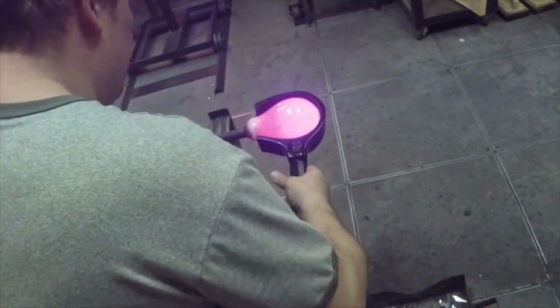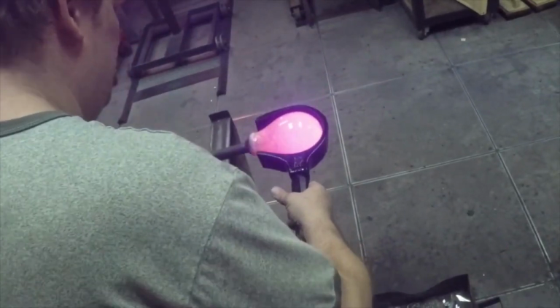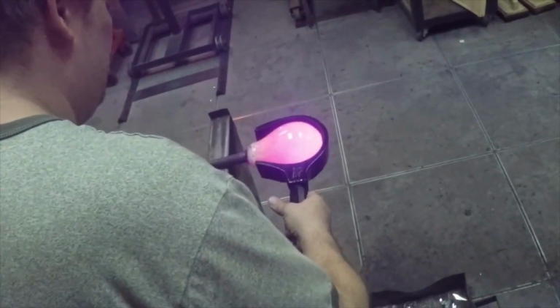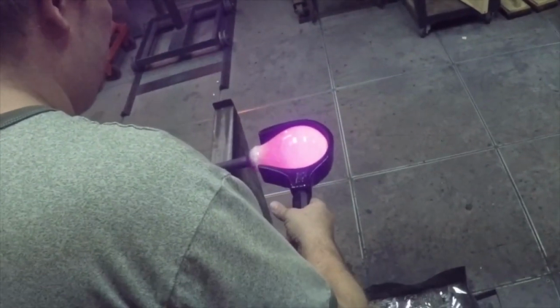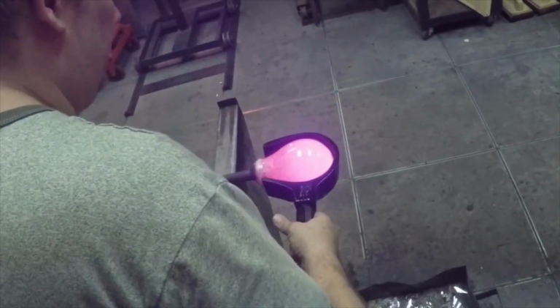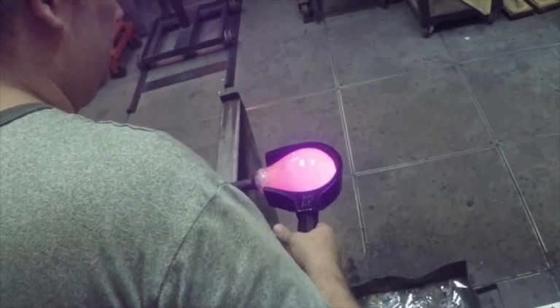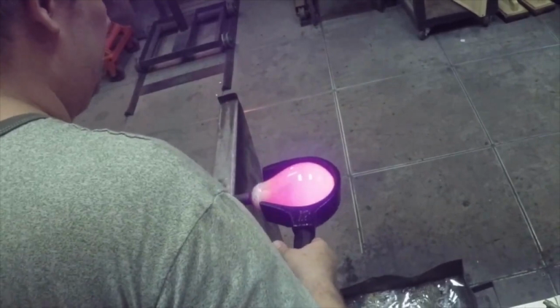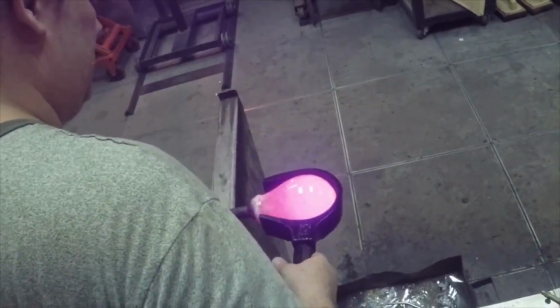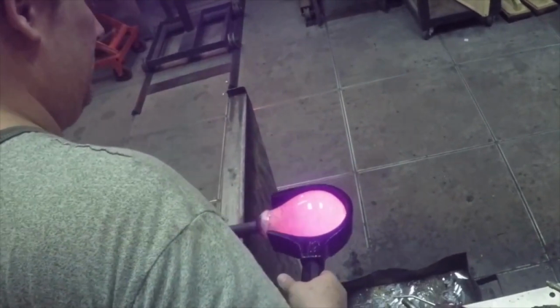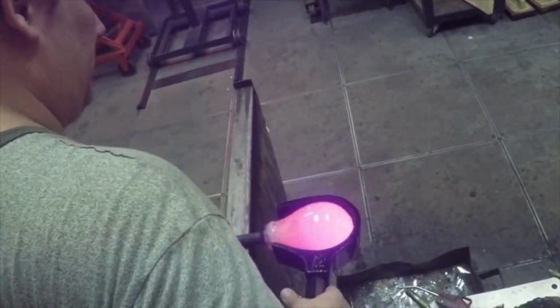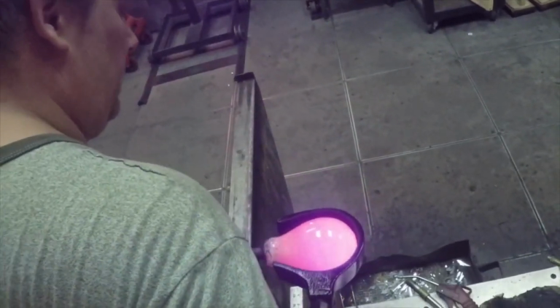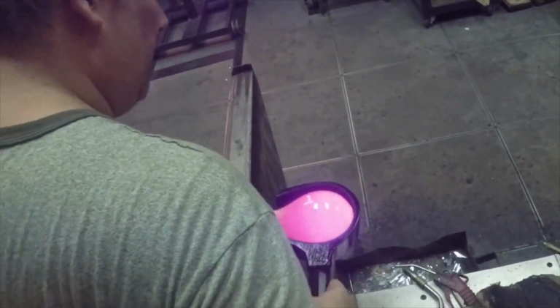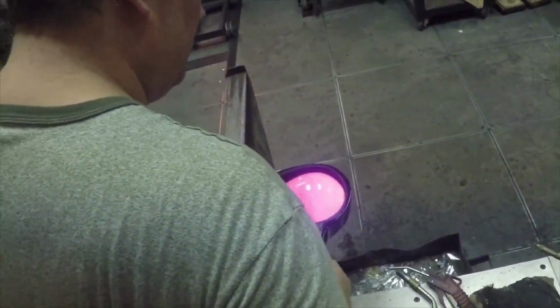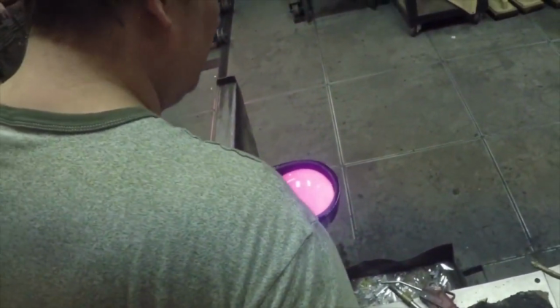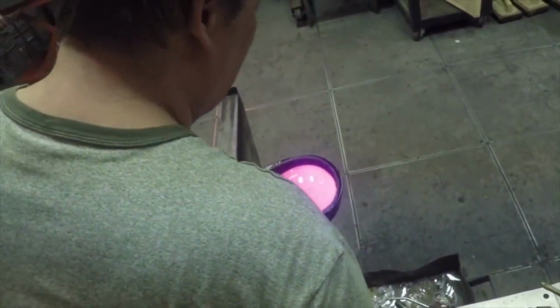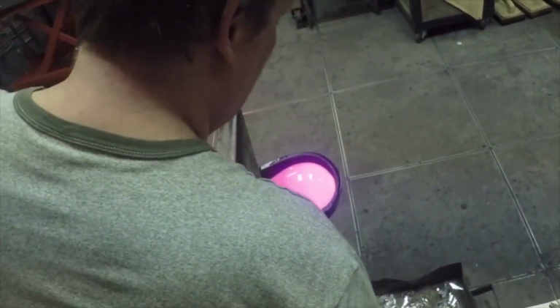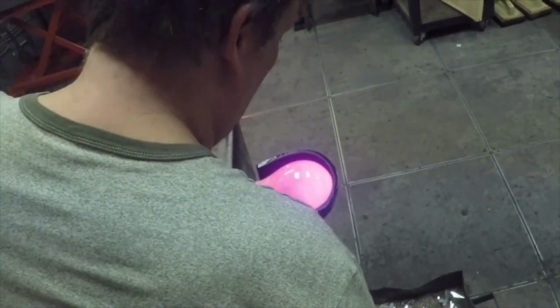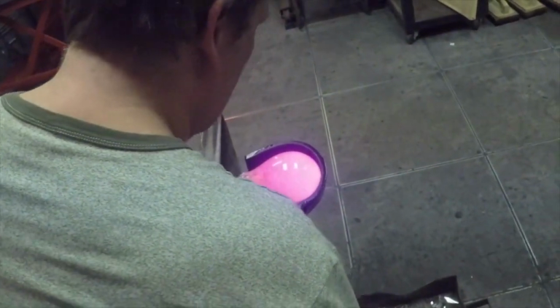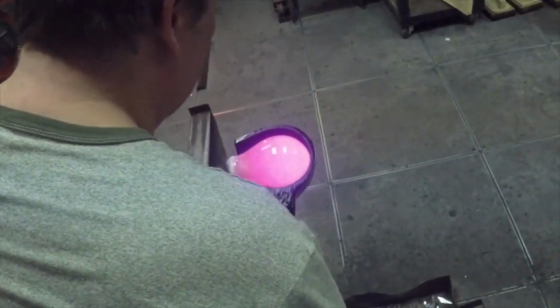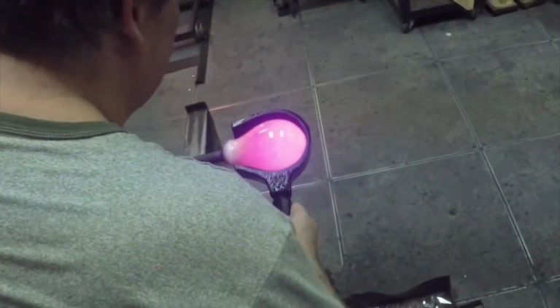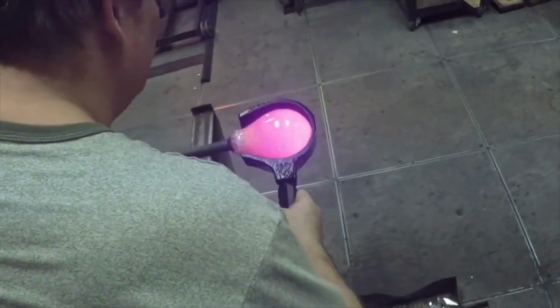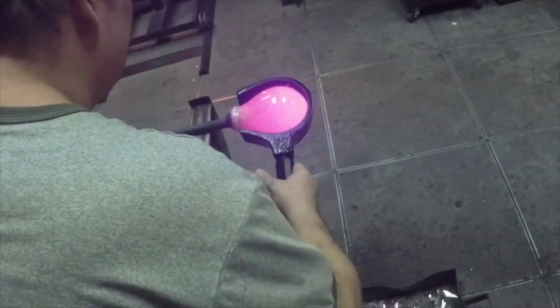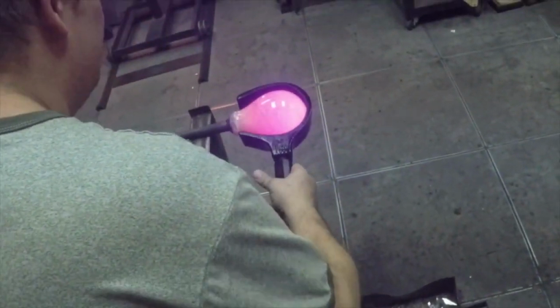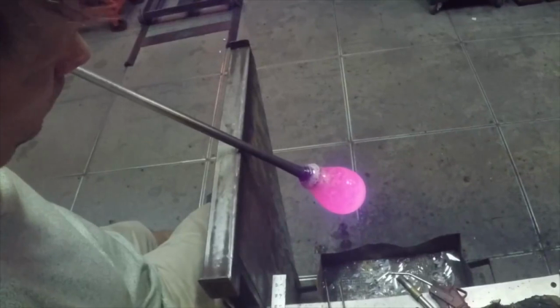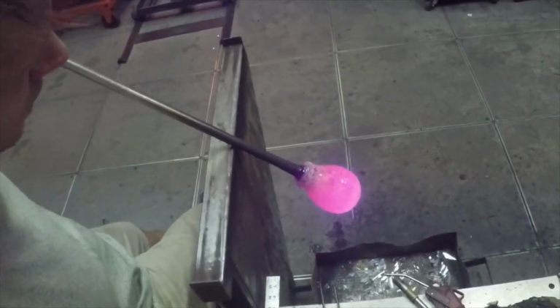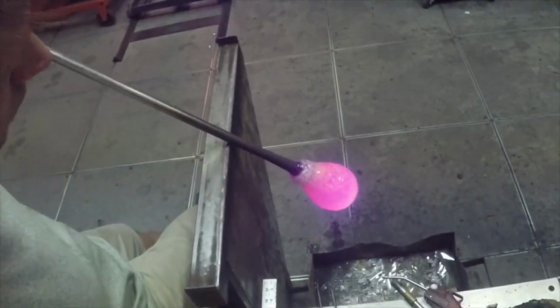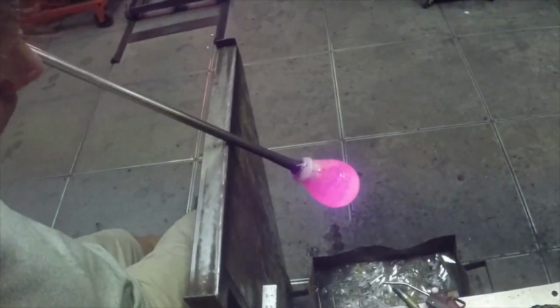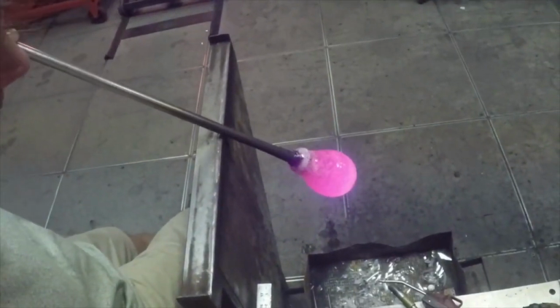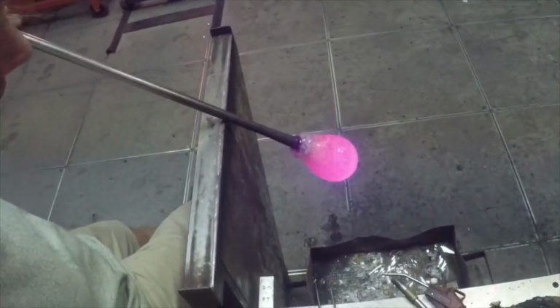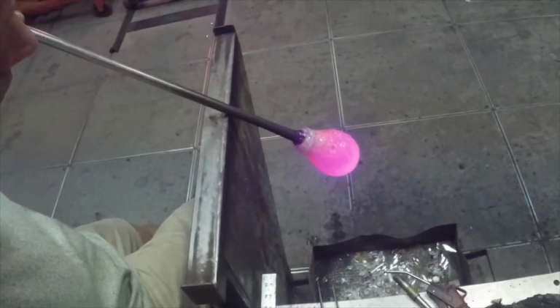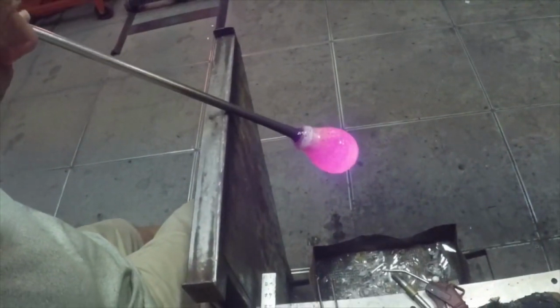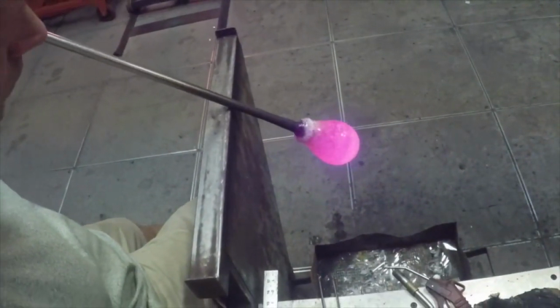Inspired as a child when he witnessed glass blowing at Cedar Point, Matt Pasquette, a native to the glass city Toledo, Ohio, began his study of glass blowing at the Toledo Museum of Art in 1993.